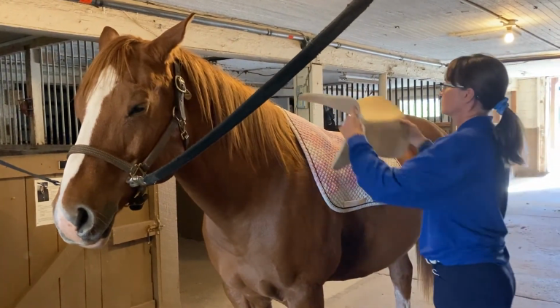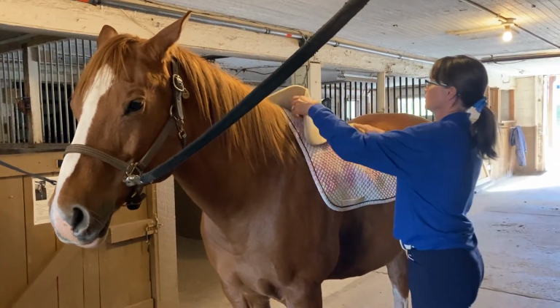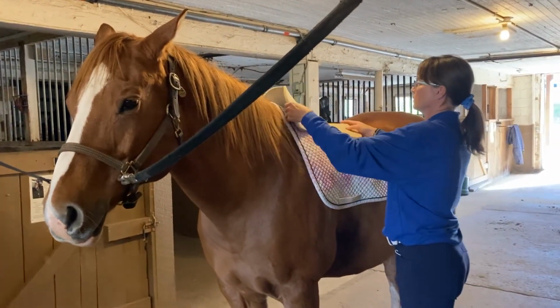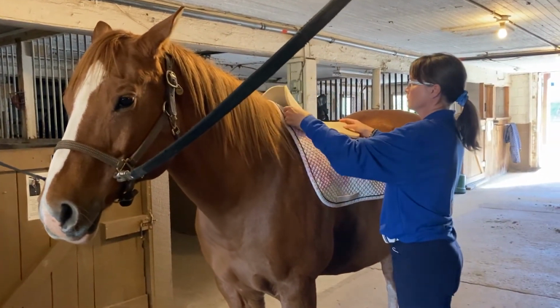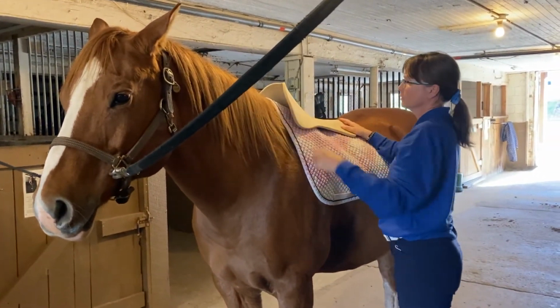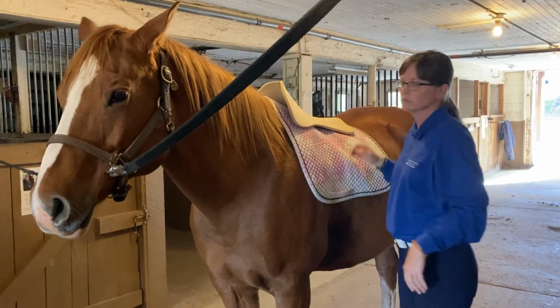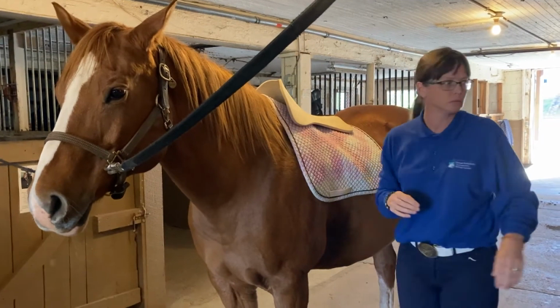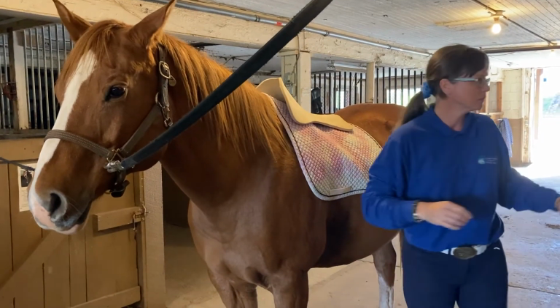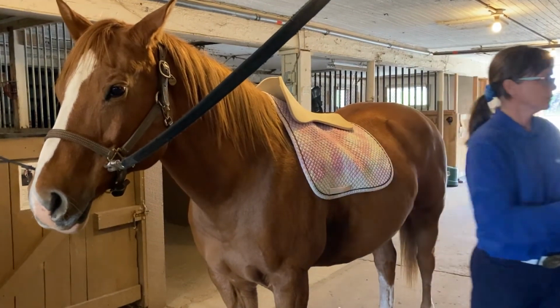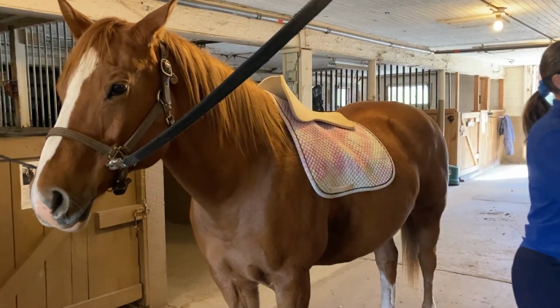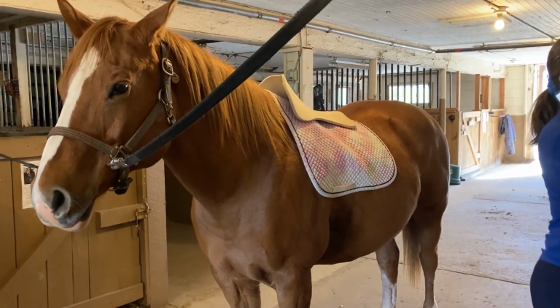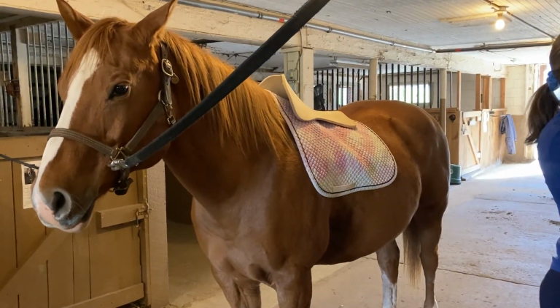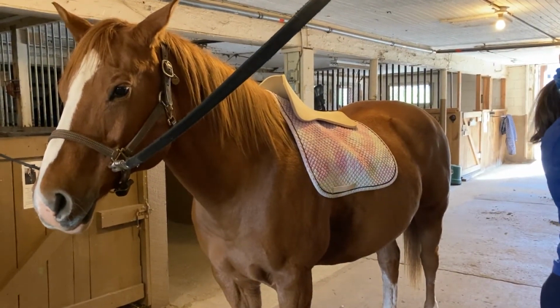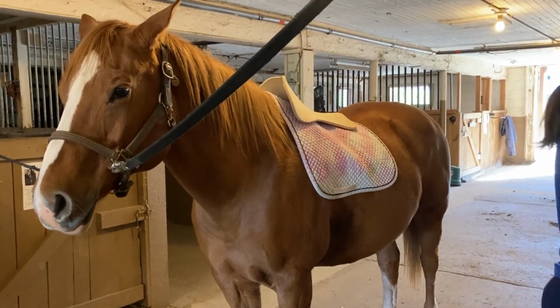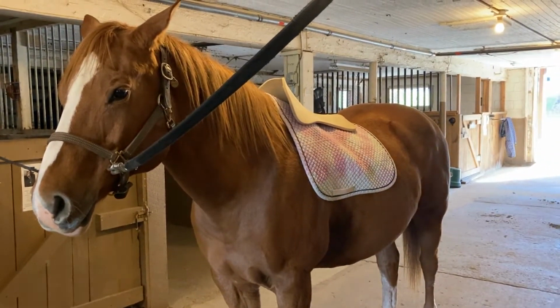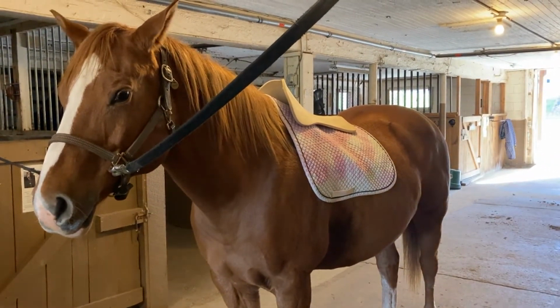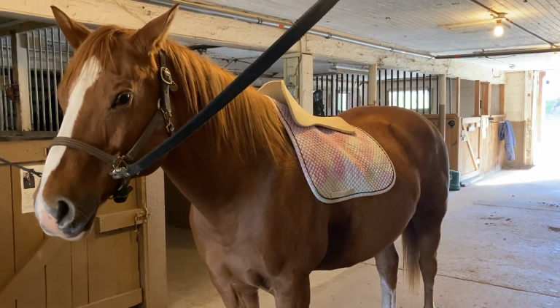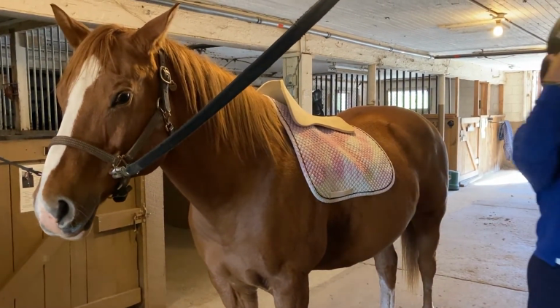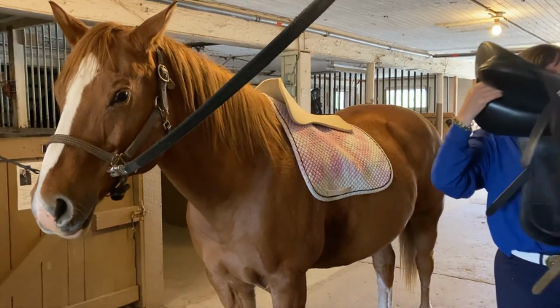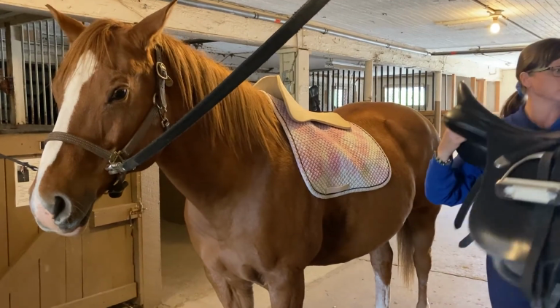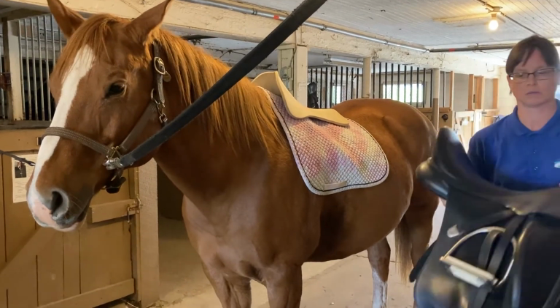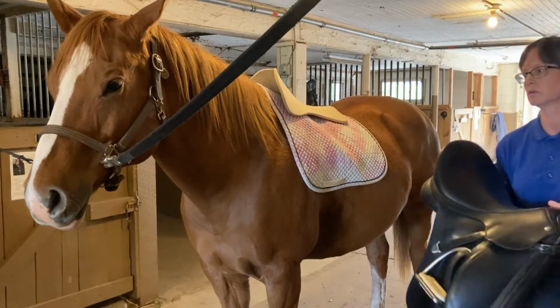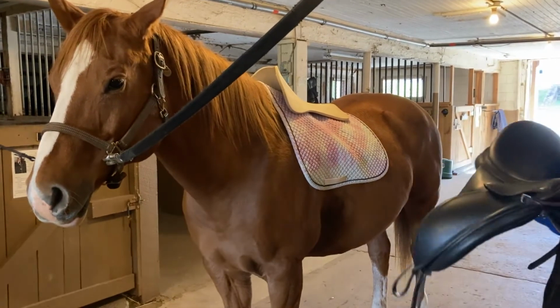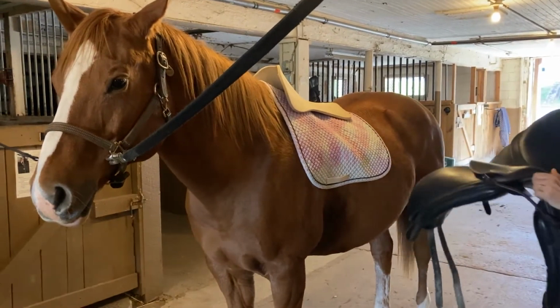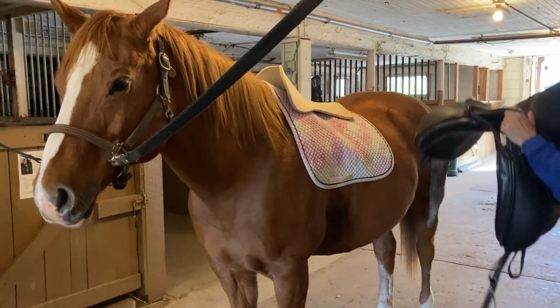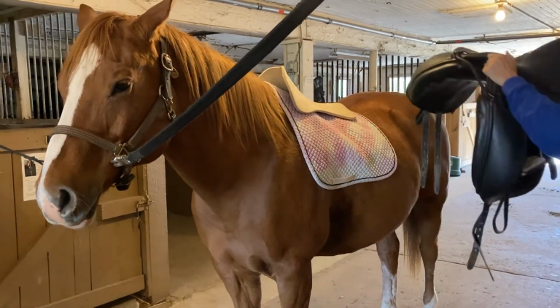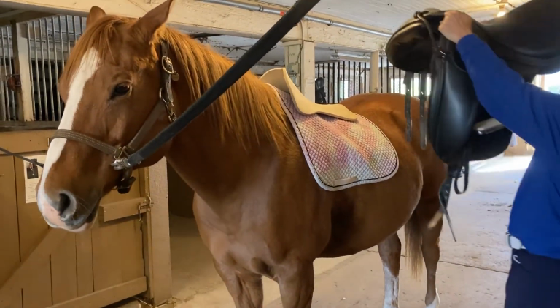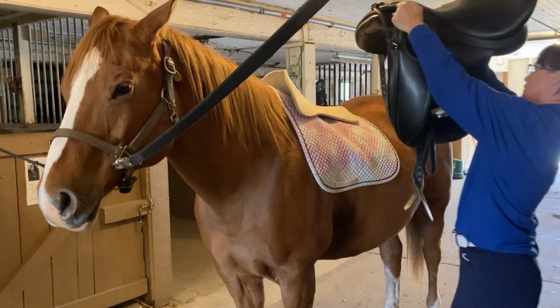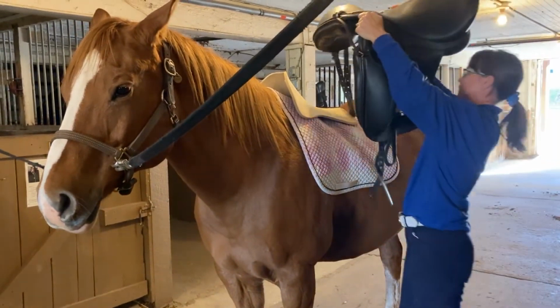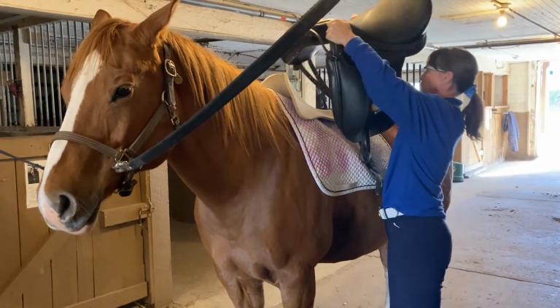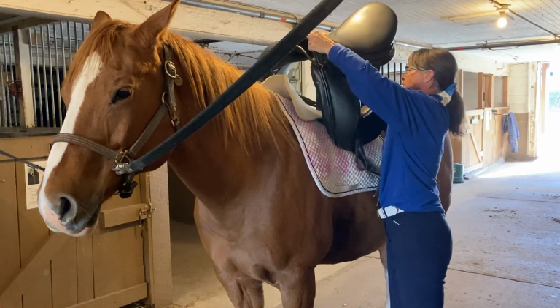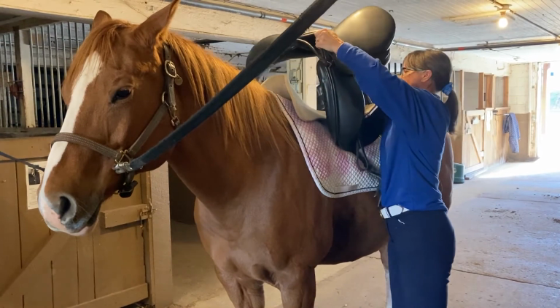She's placing a cushion pad, and you can see that there's a little bit of space over the horse's withers. We don't want any pressure on the withers, so that's good.